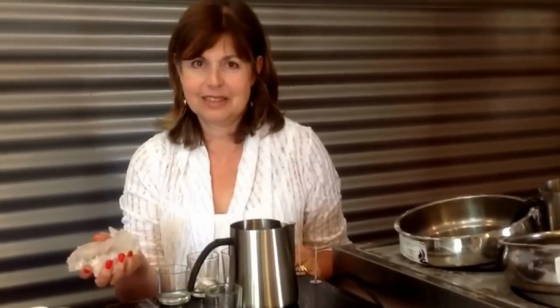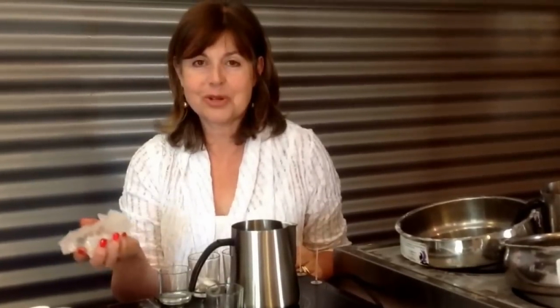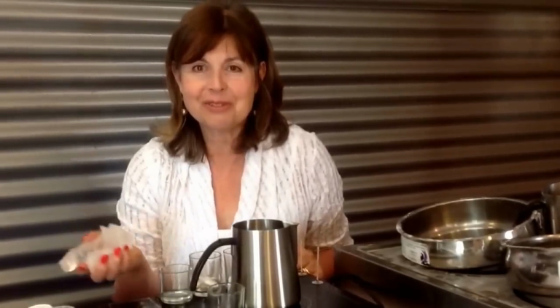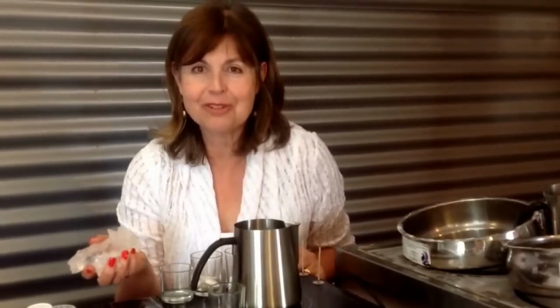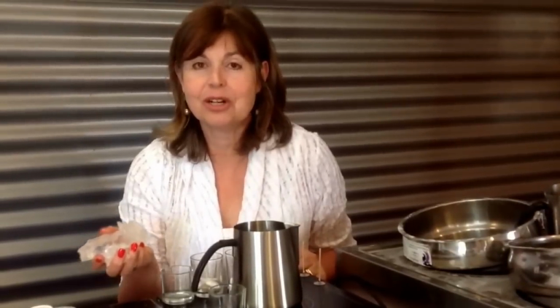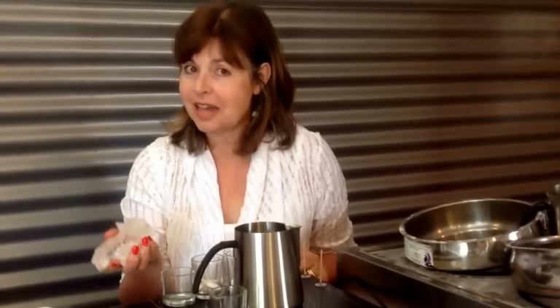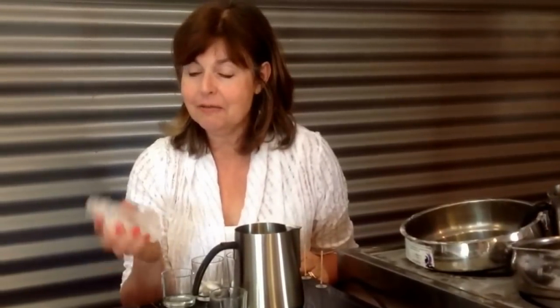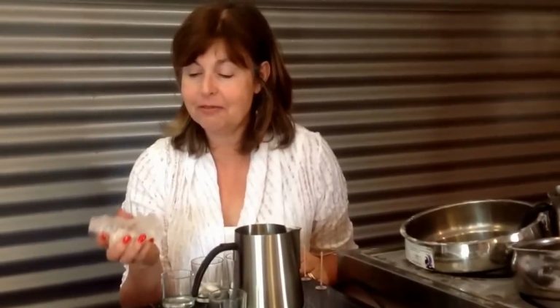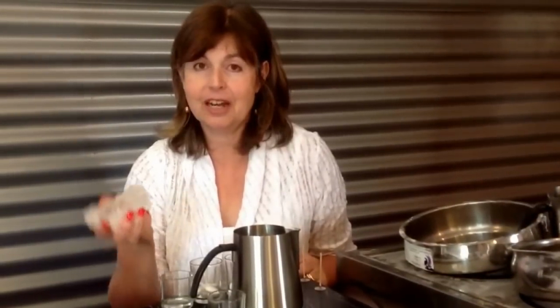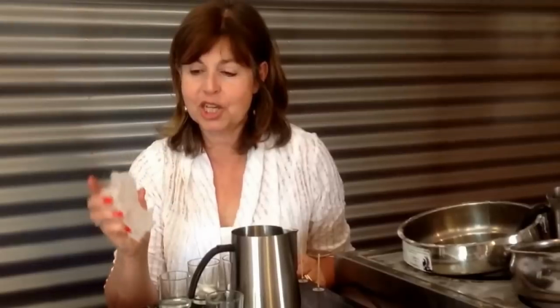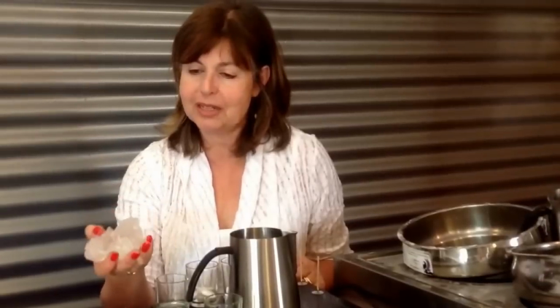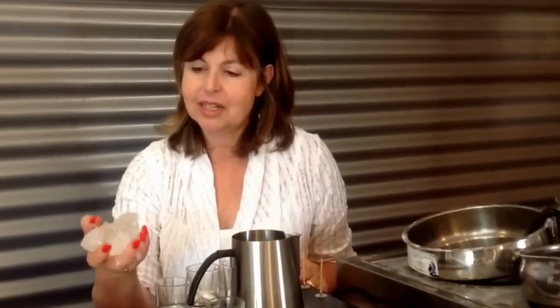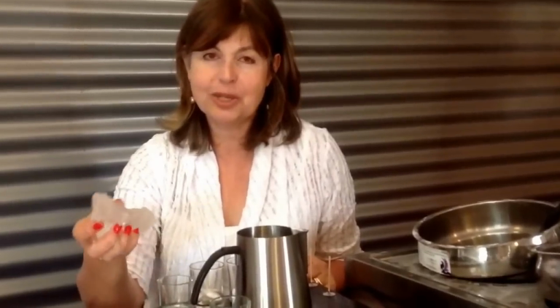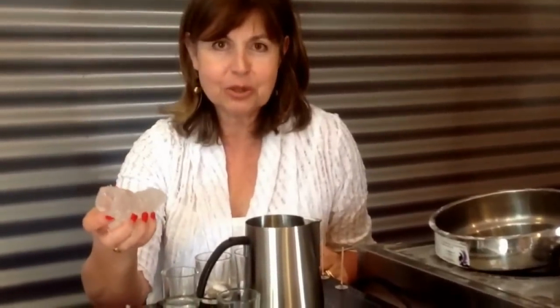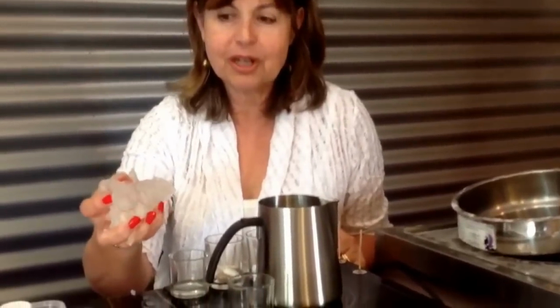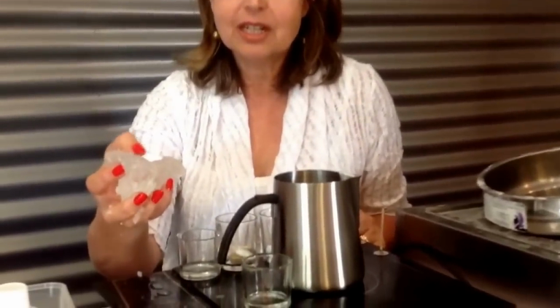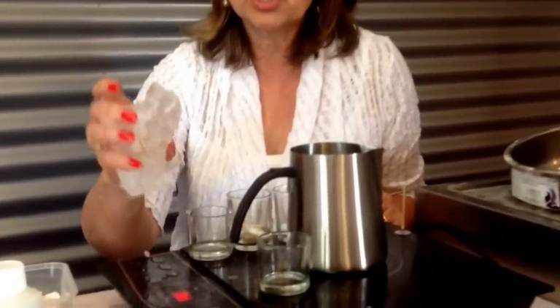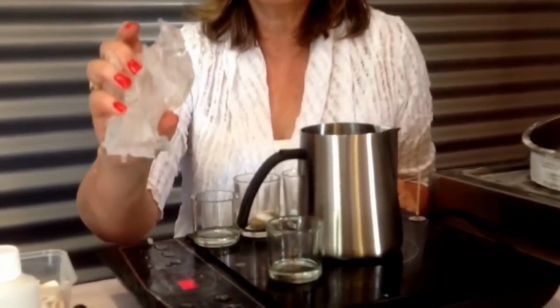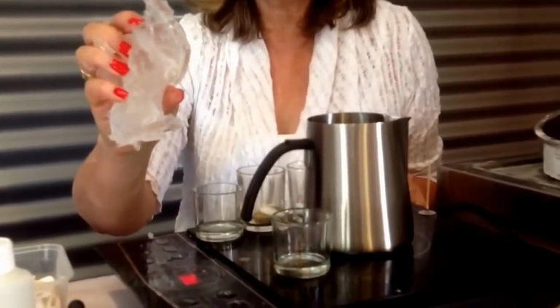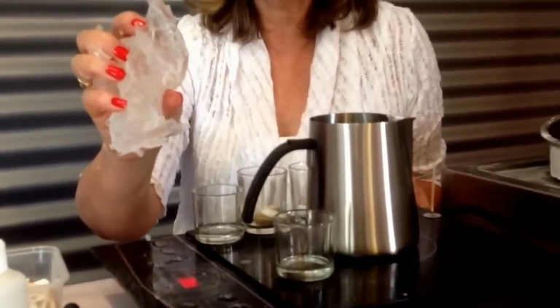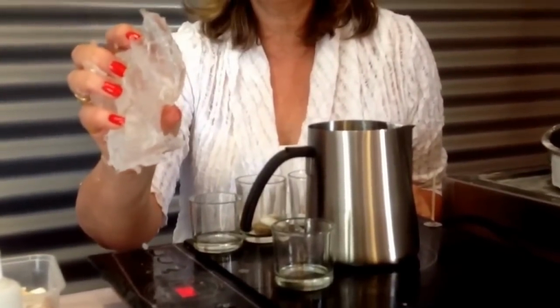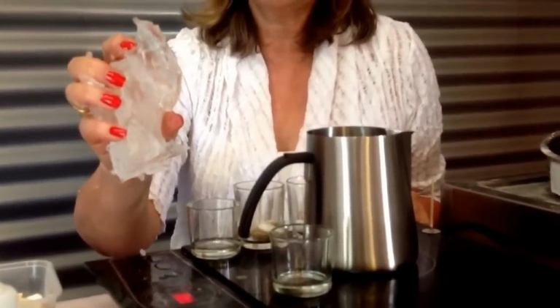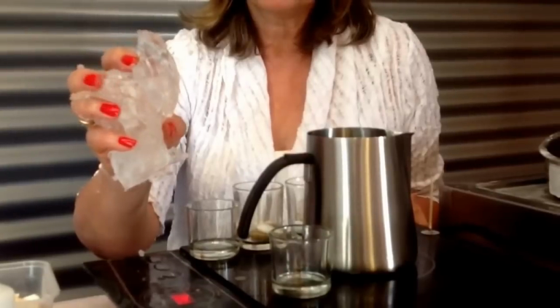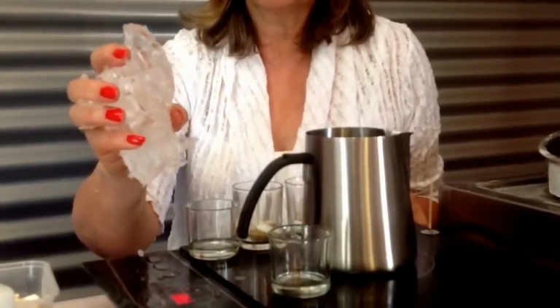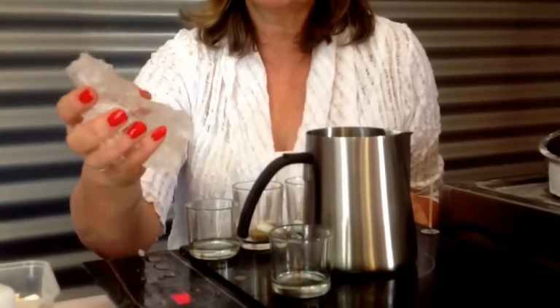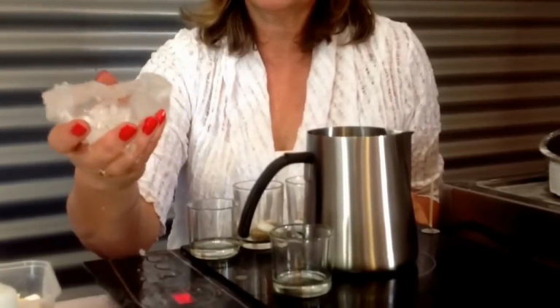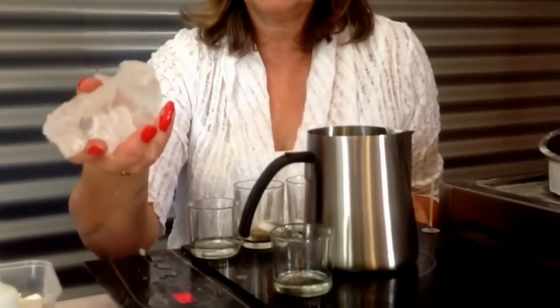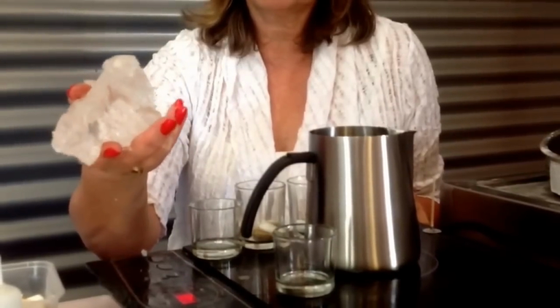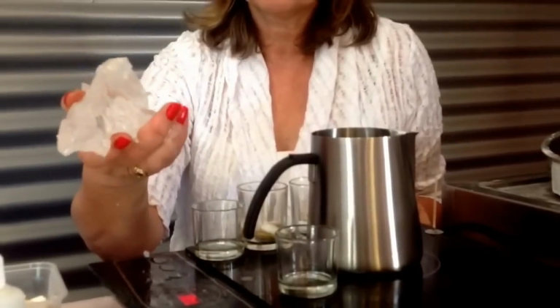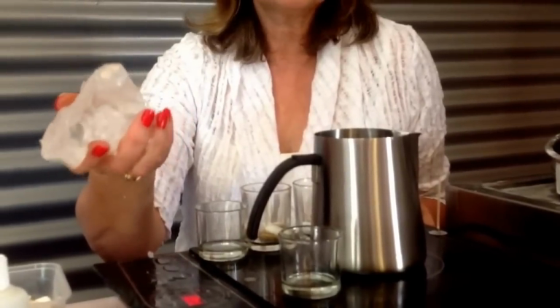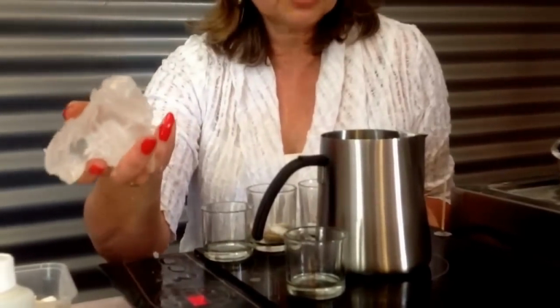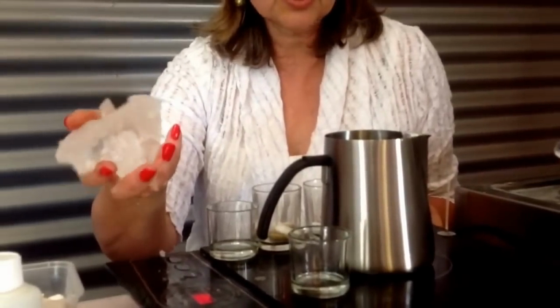Welcome back for another video. Today we have gel wax — it's a squeezy sort of product, completely clear like lemonade, and it makes the most wonderful, exciting candles. Most fragrances will work in it, so we're just going to make a little bit and see how it goes.